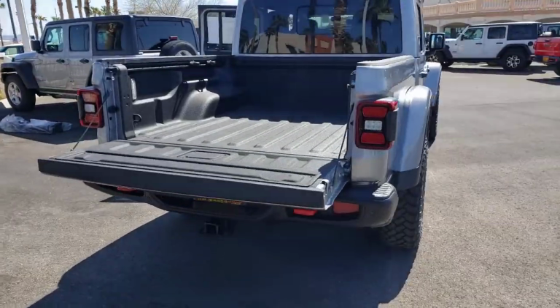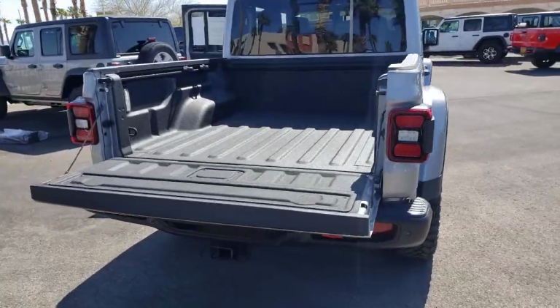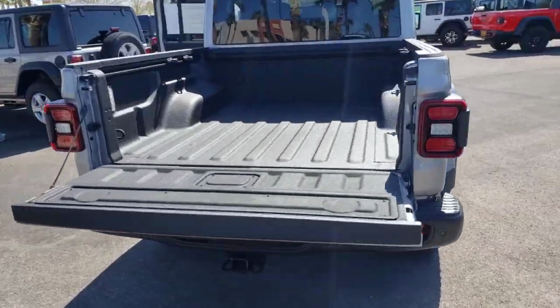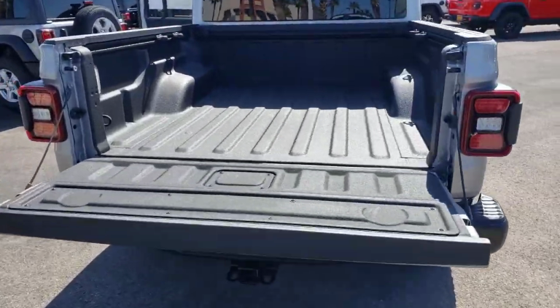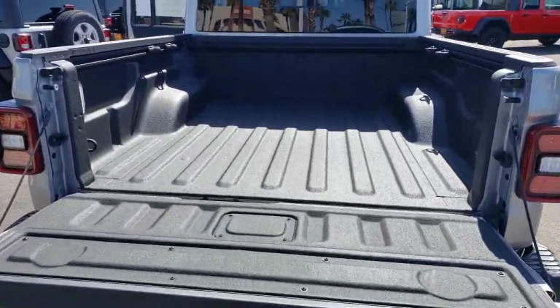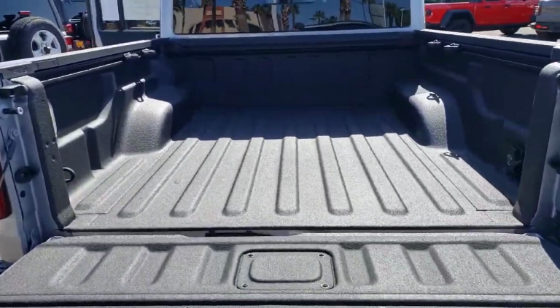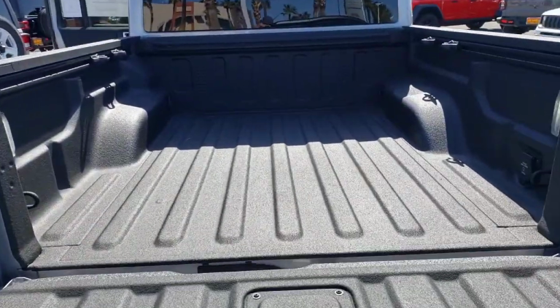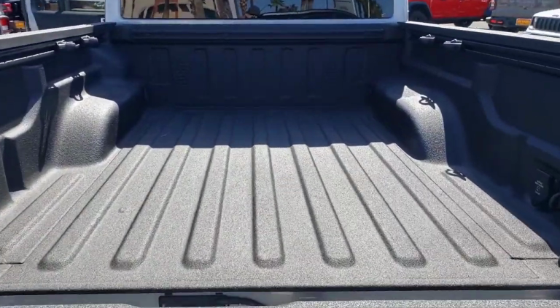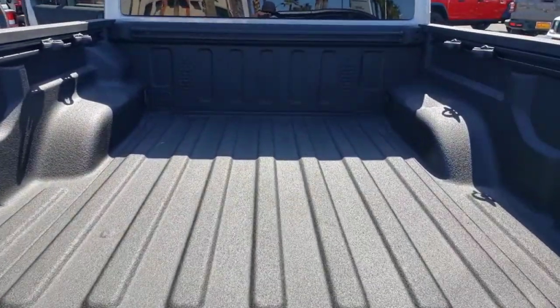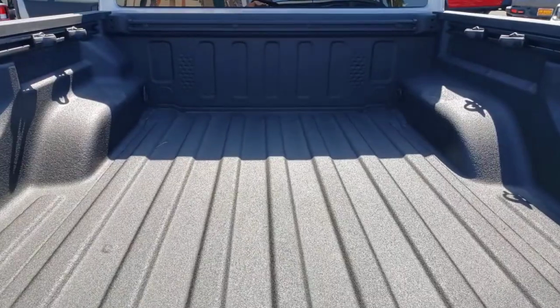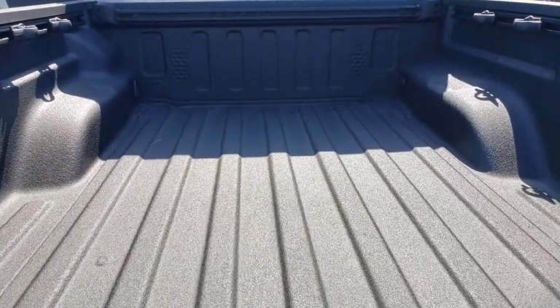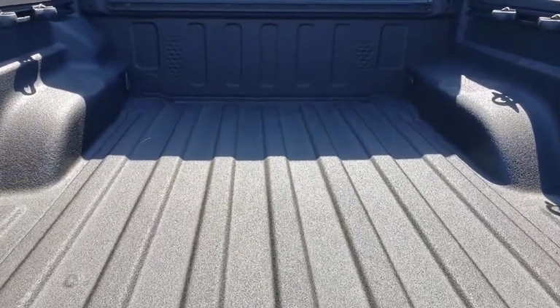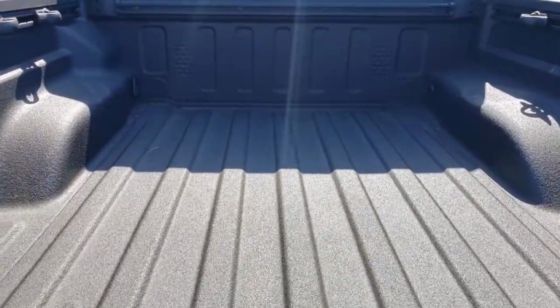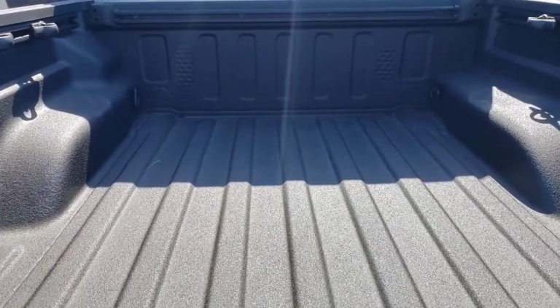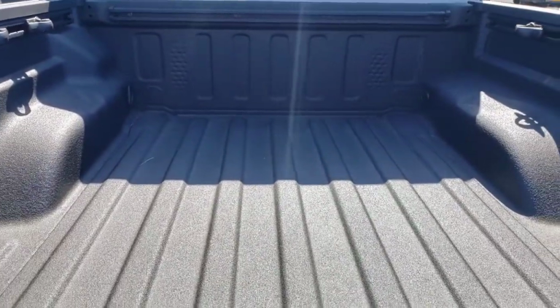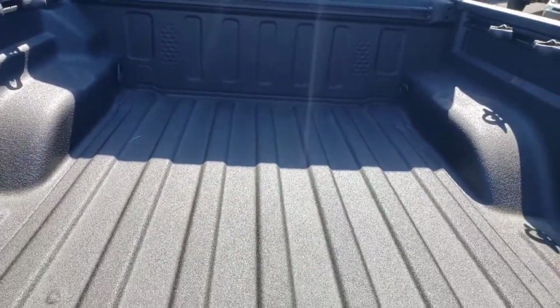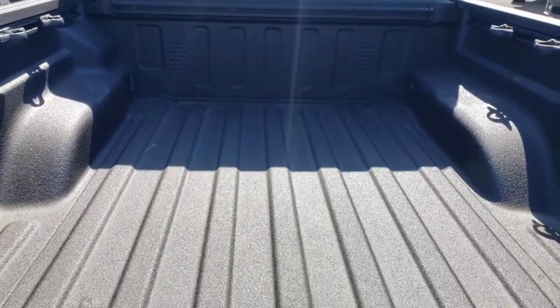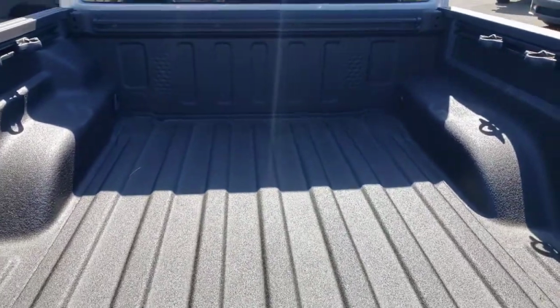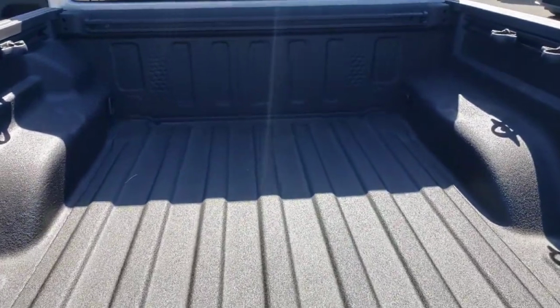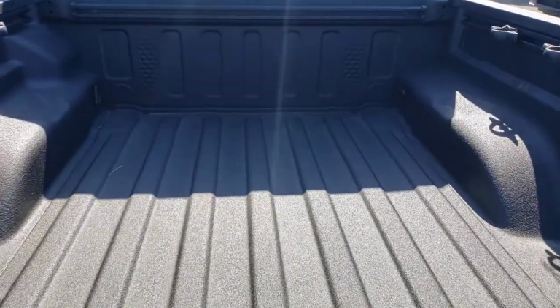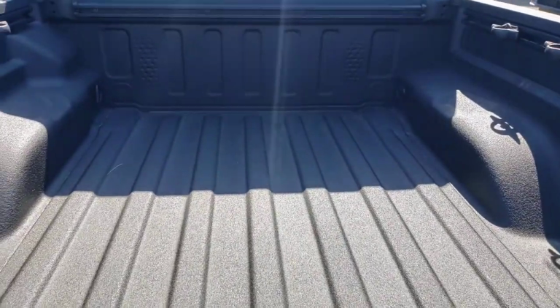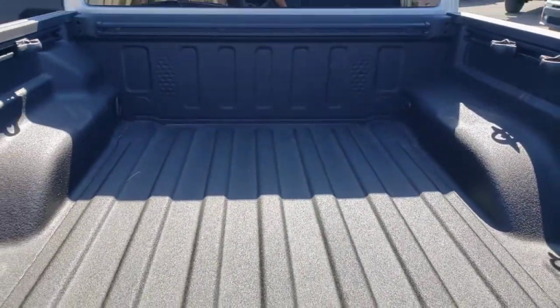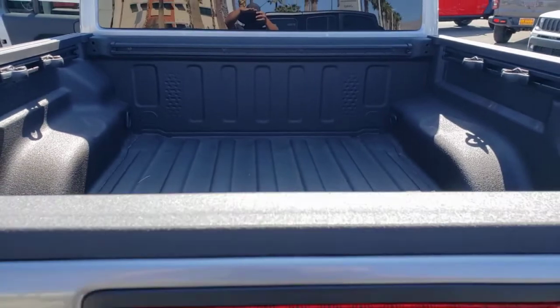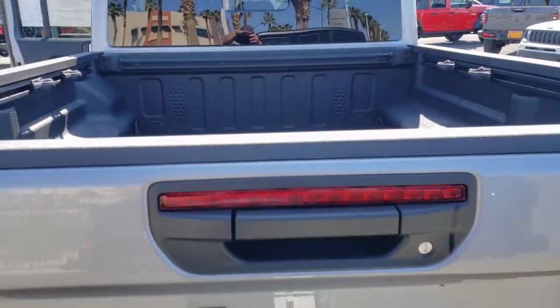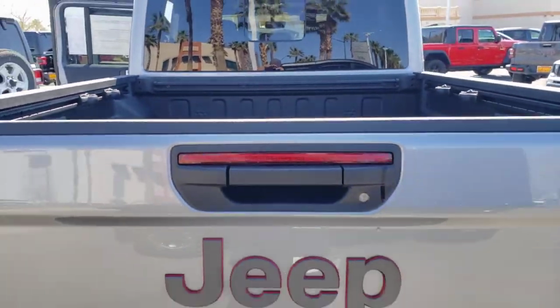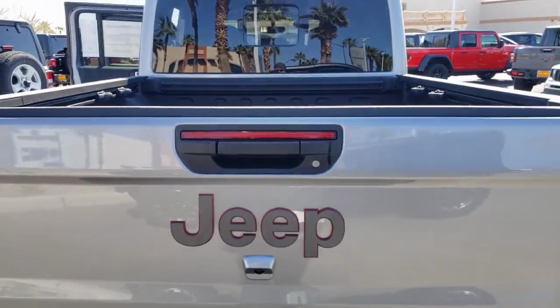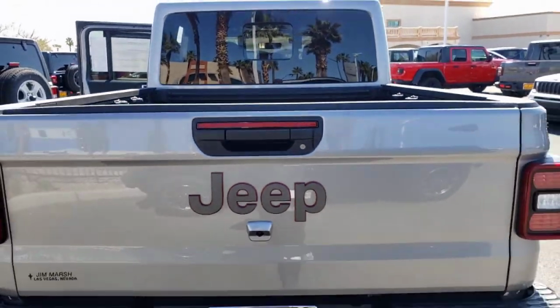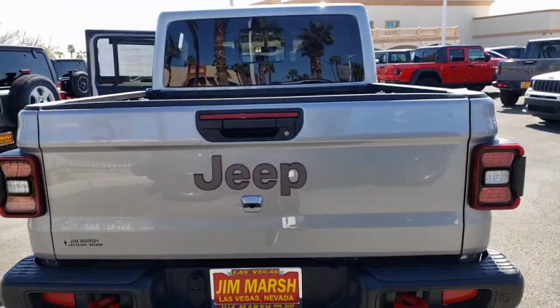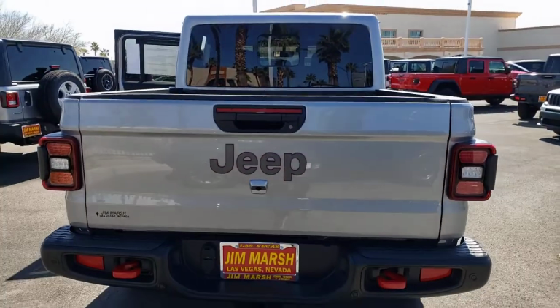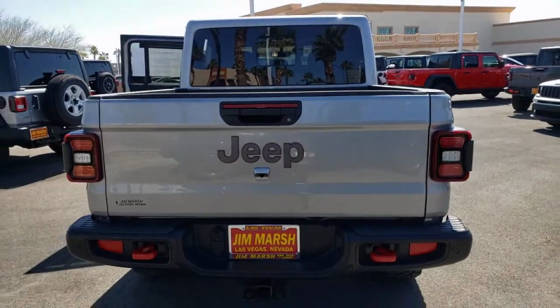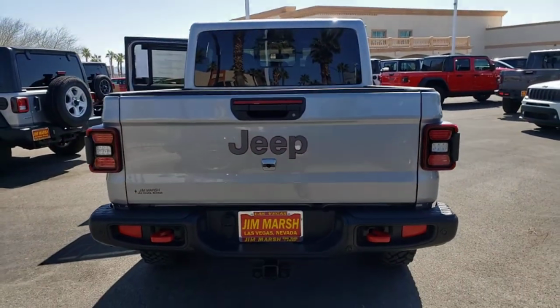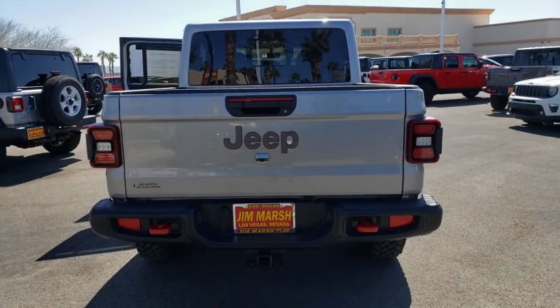Heated driver seat, keyless entry, 4x4, V6 cylinder engine, fog lamps, heated mirrors, iPod, MP3 input, bed liner, backup camera, keyless start.